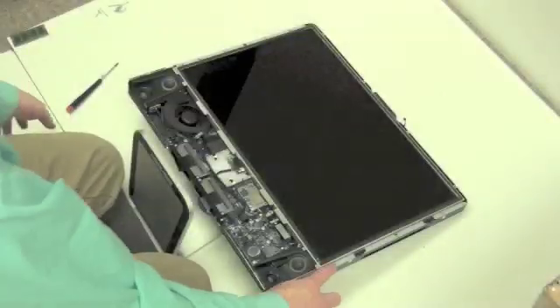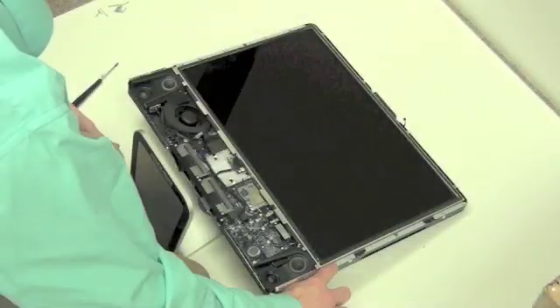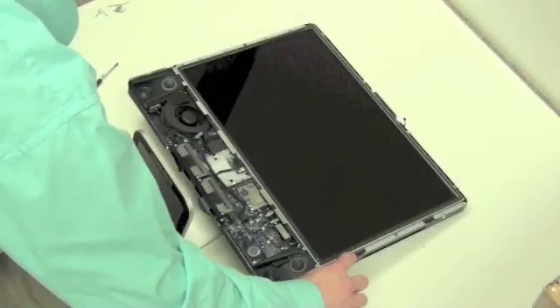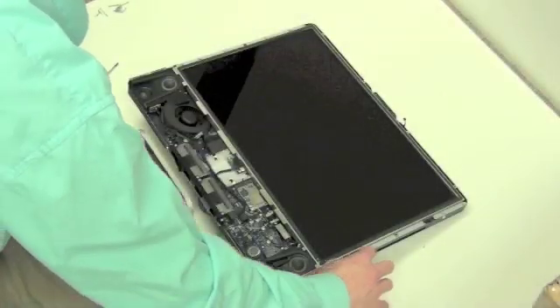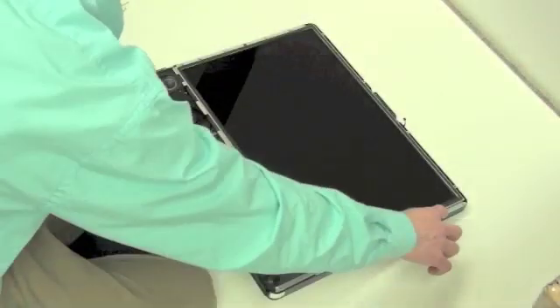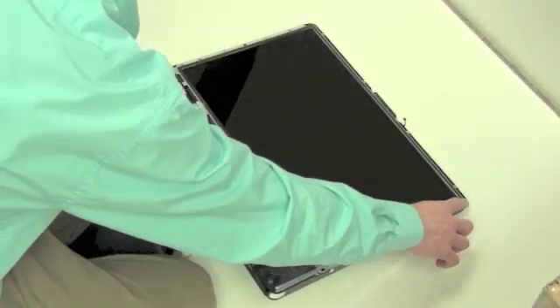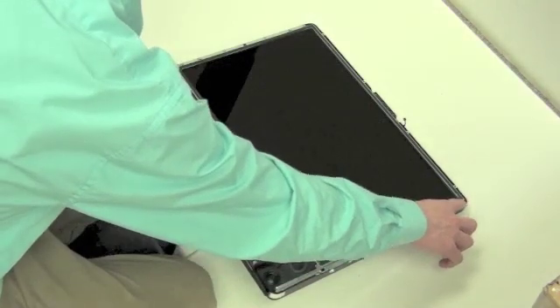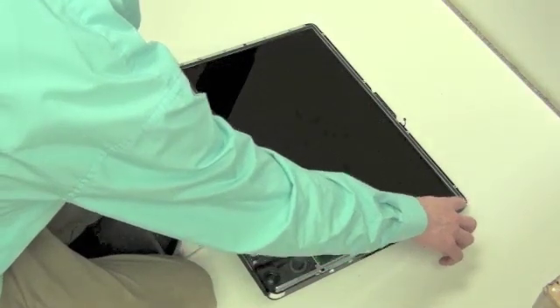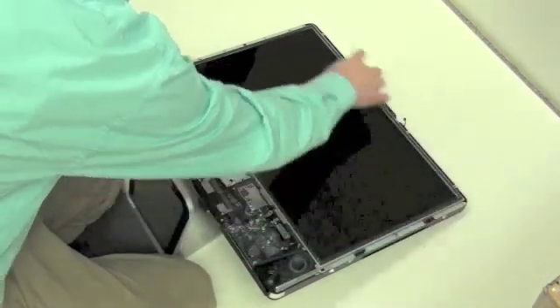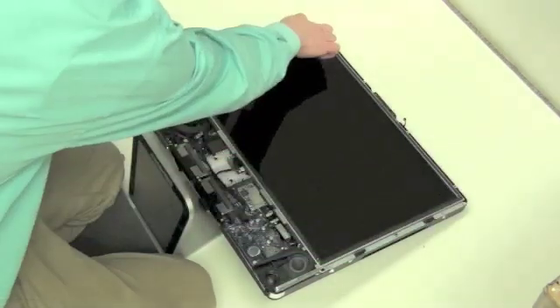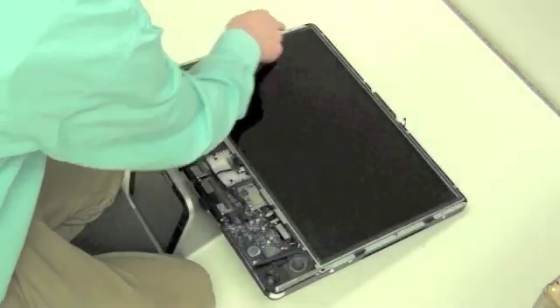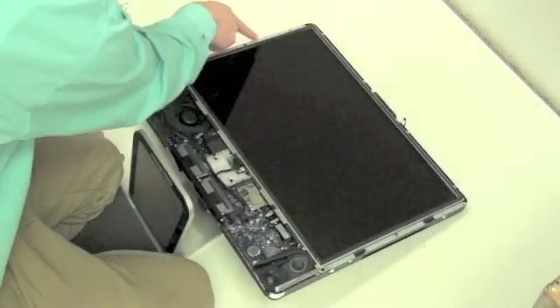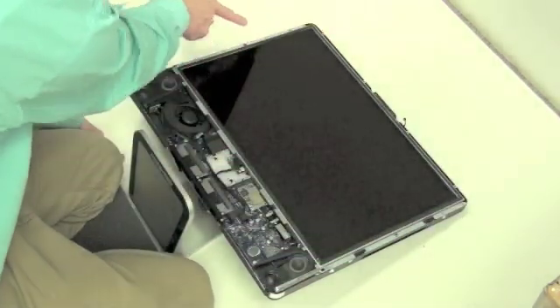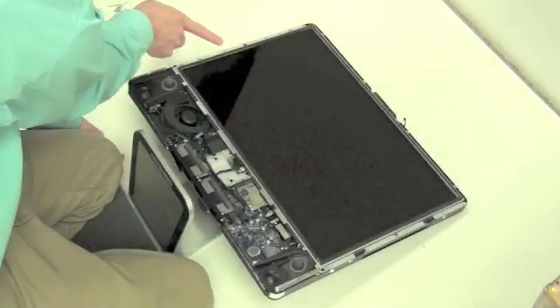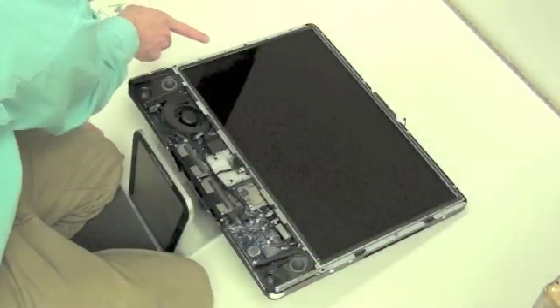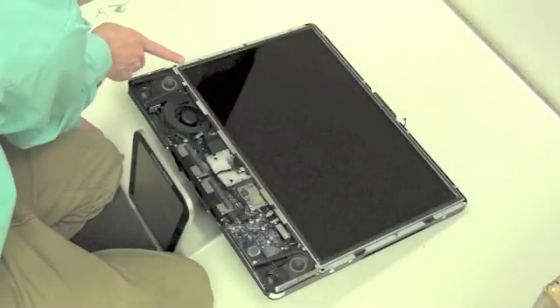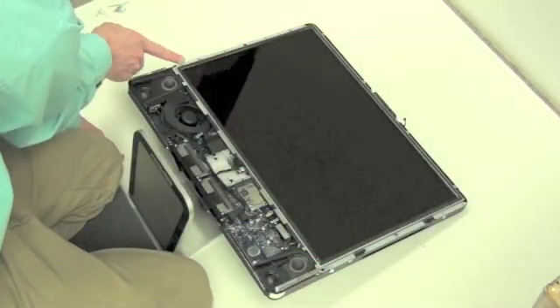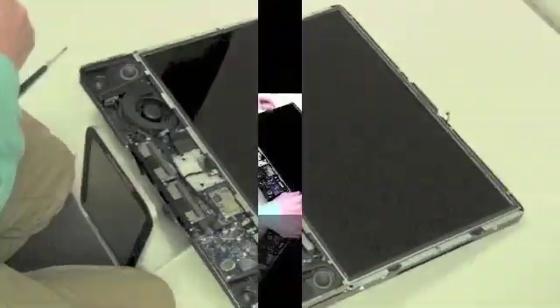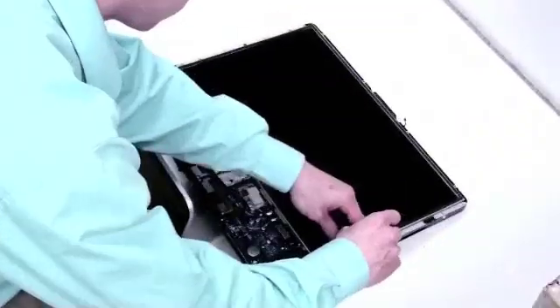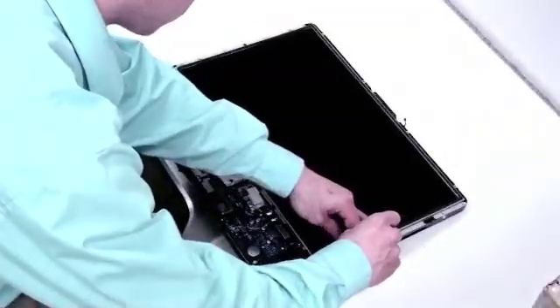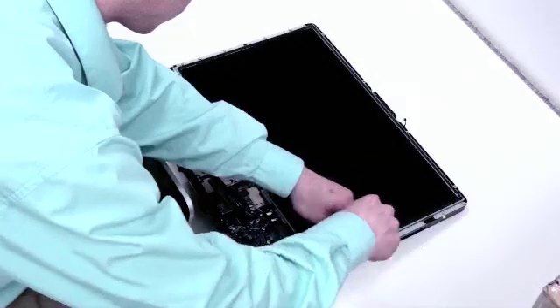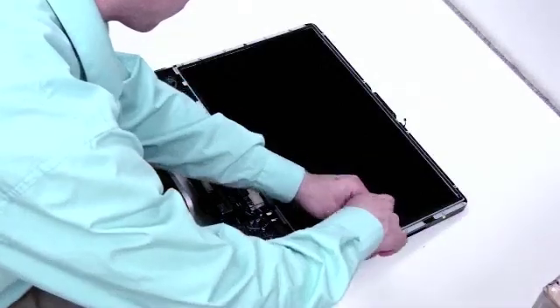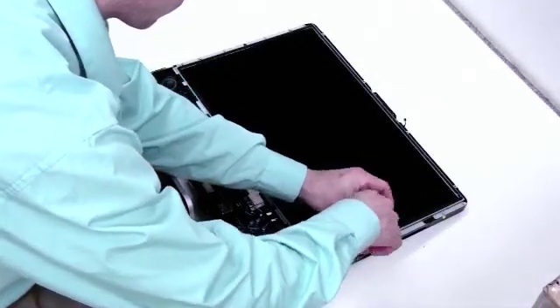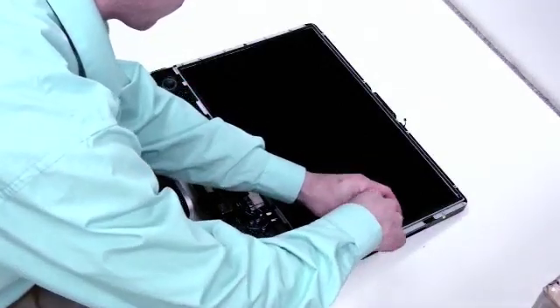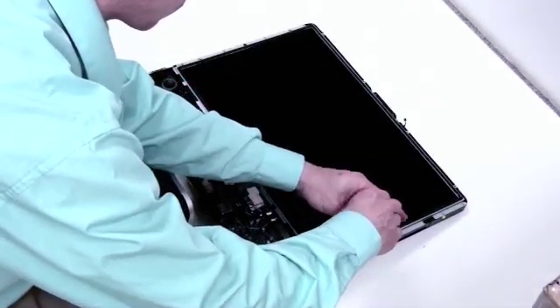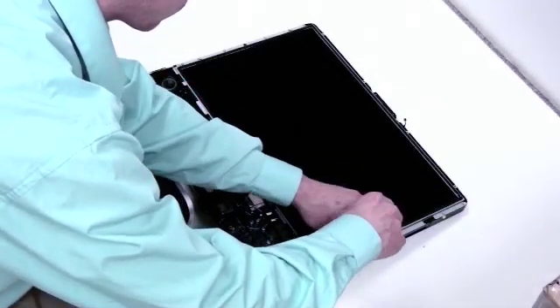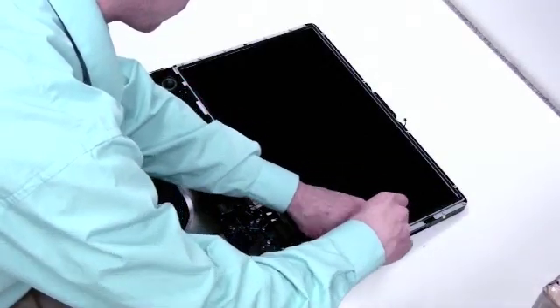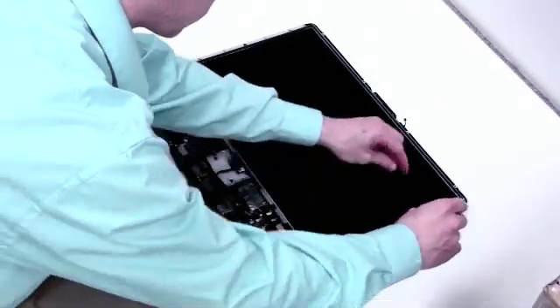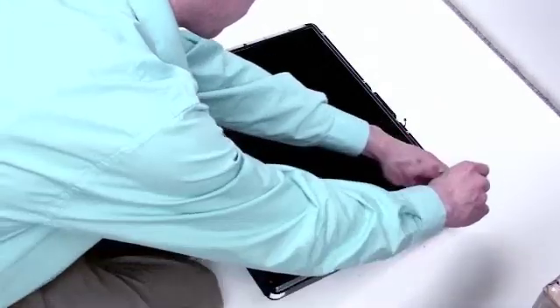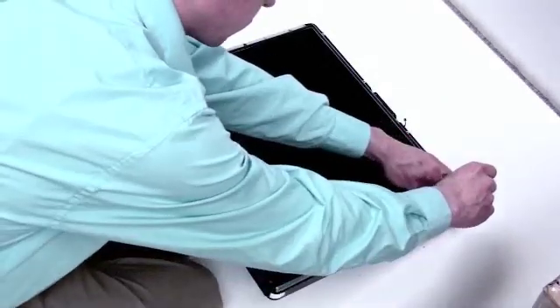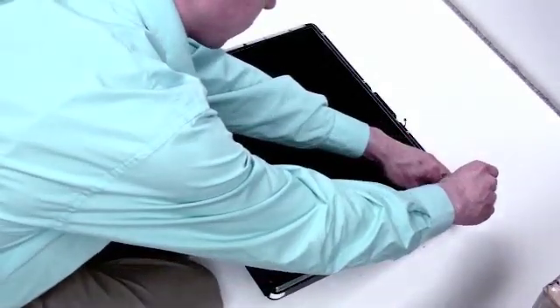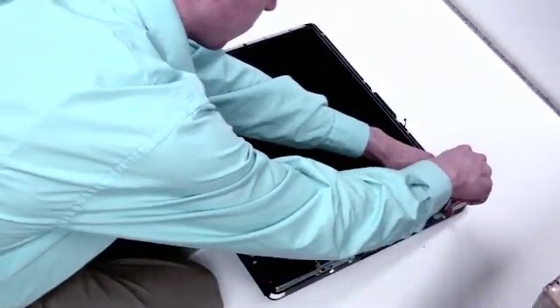Now you will see a total of eight Torx 8 screws on both sides of the LCD — four on each side. Remove these screws with your Torx 8 screwdriver.